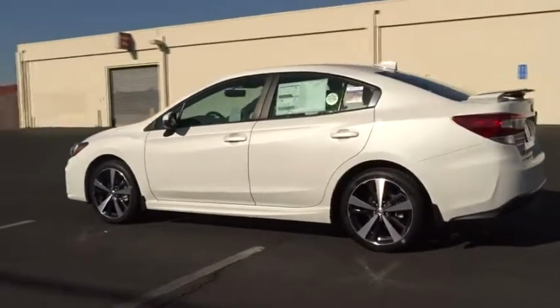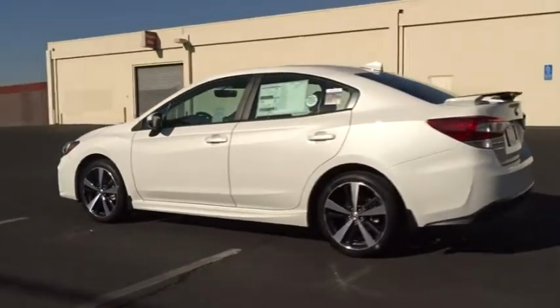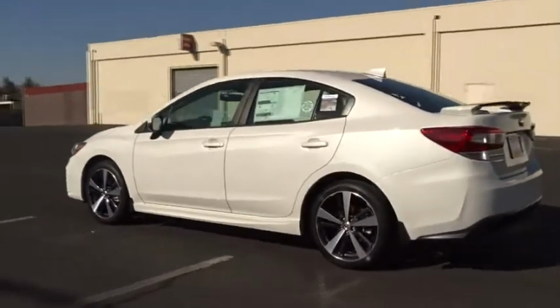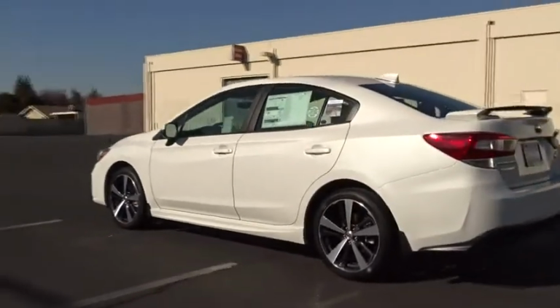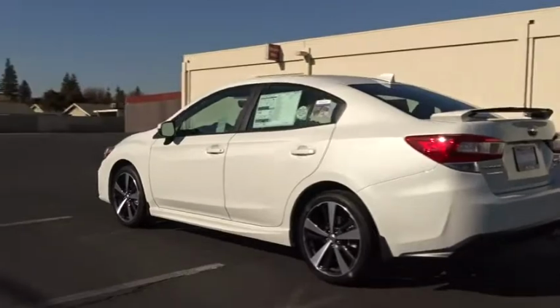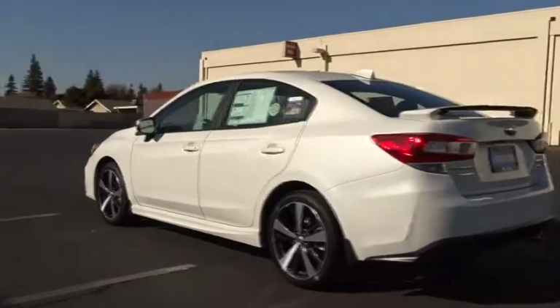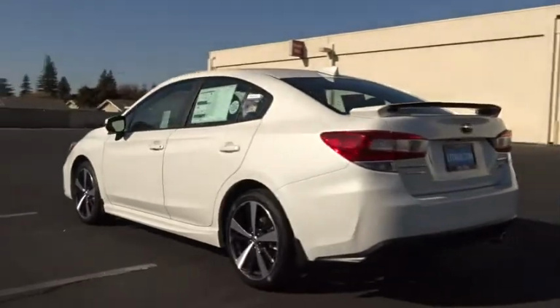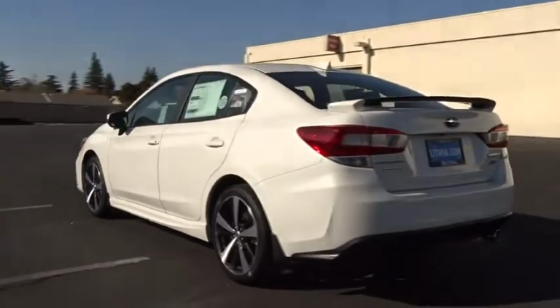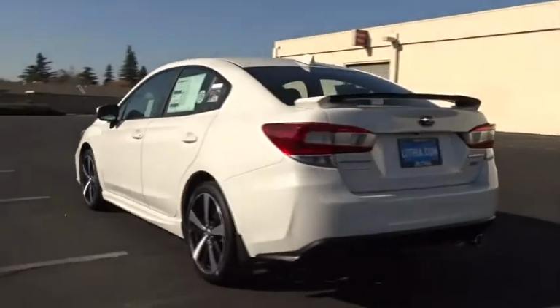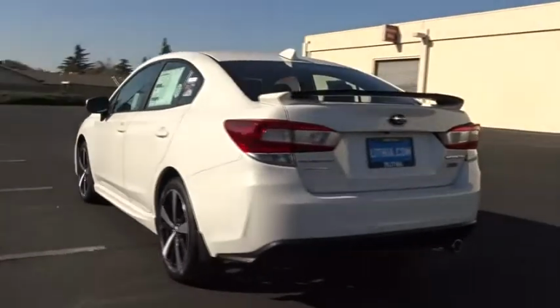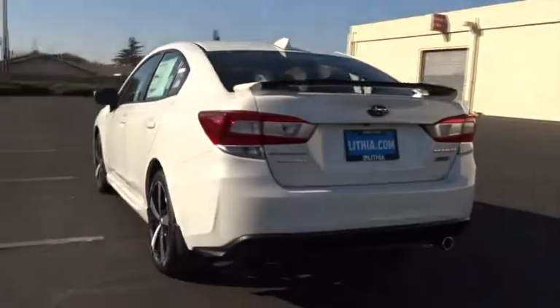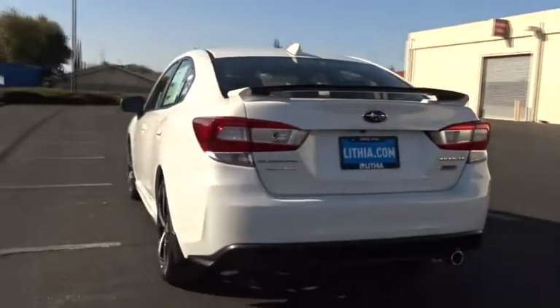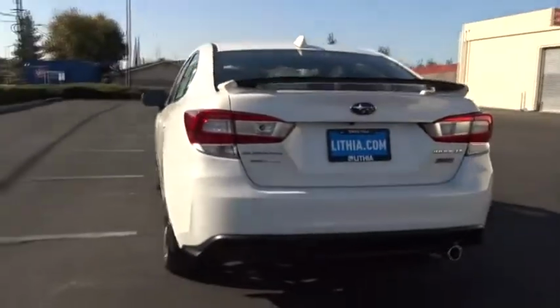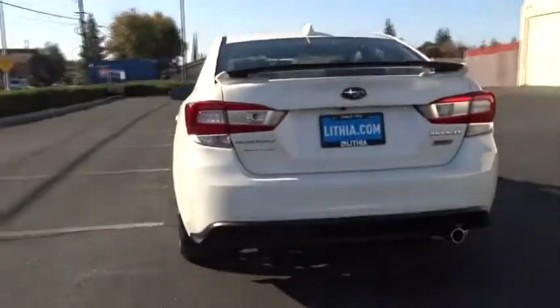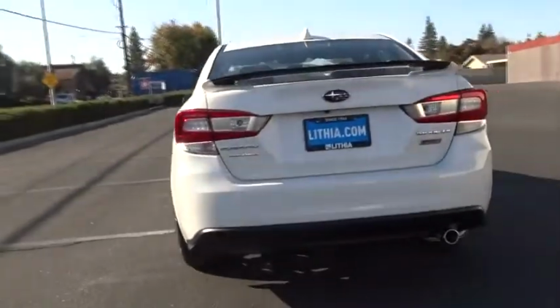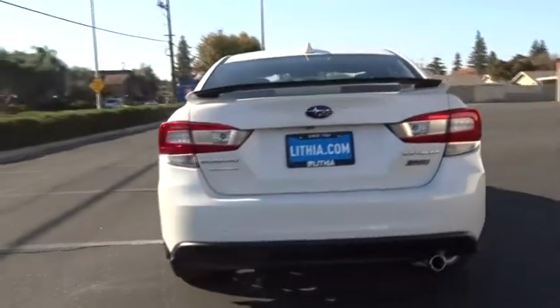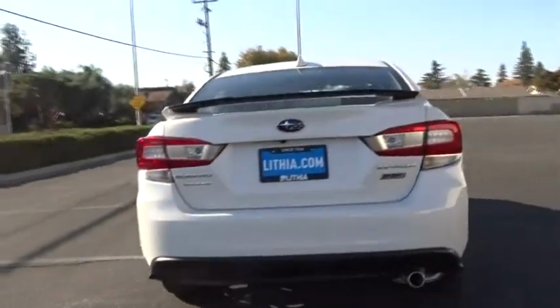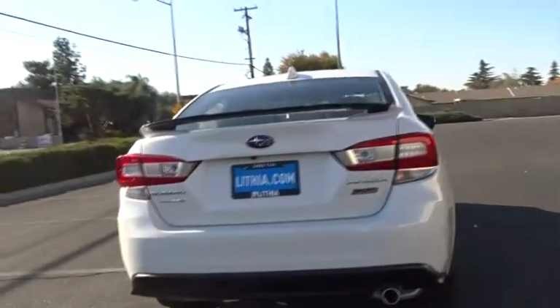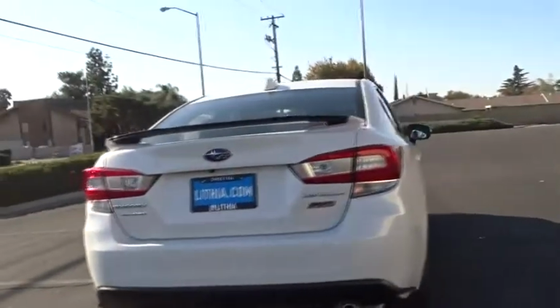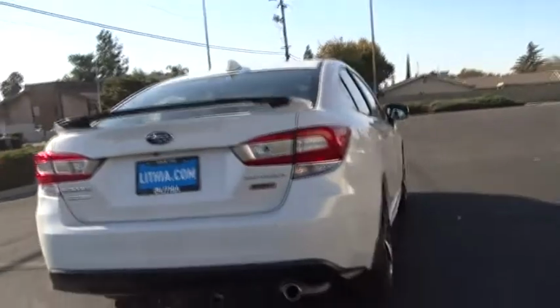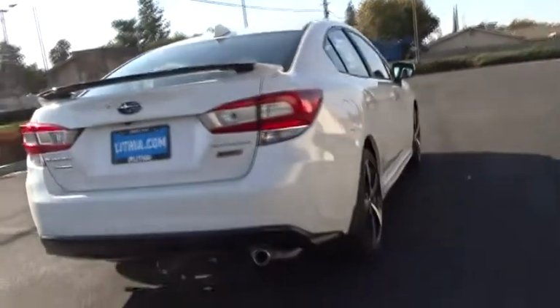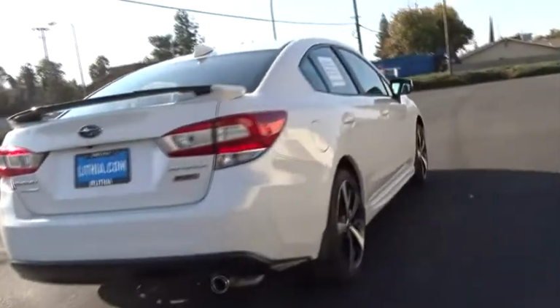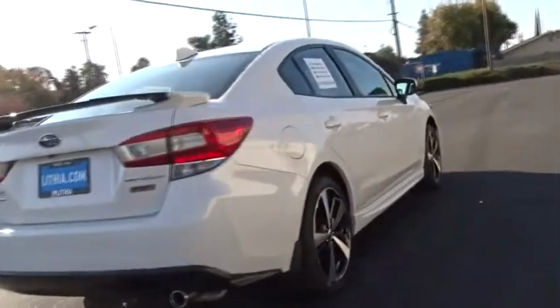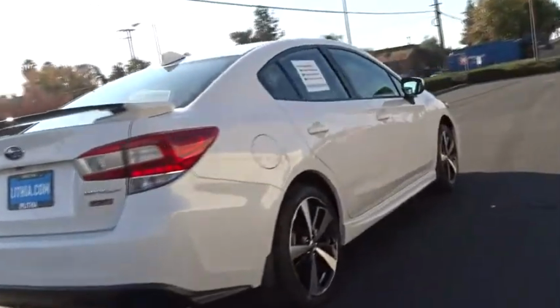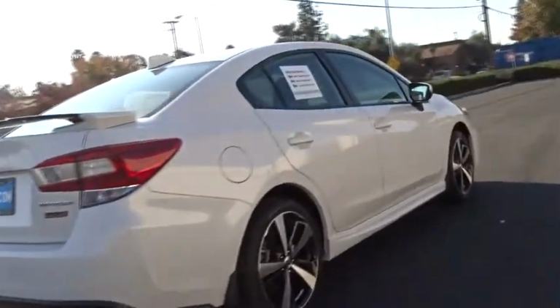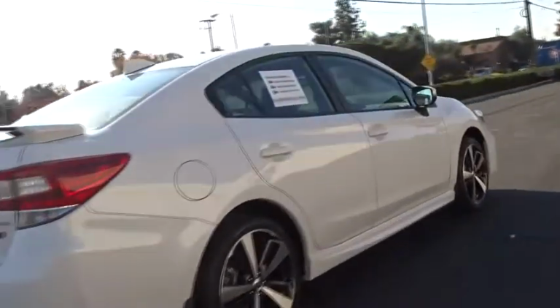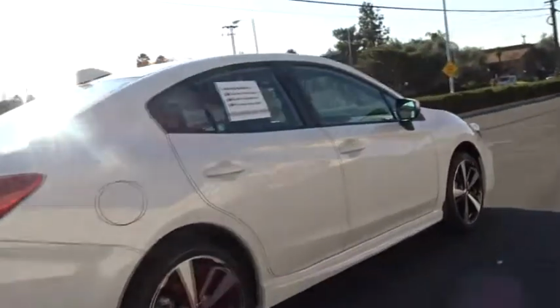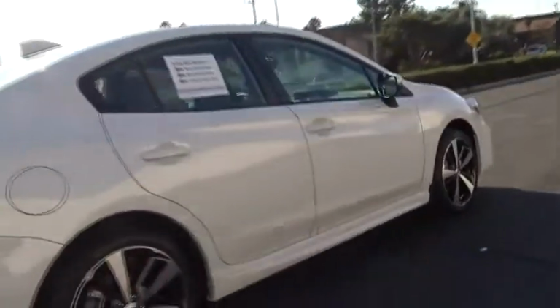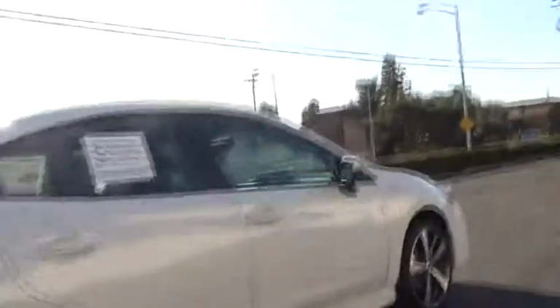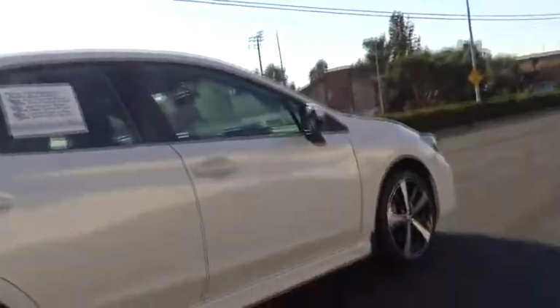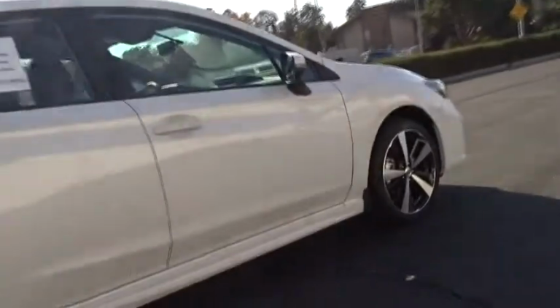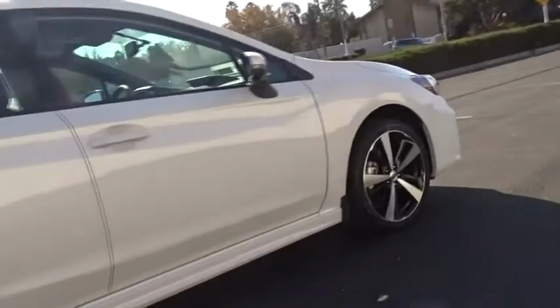Here are some of this vehicle's great options: keyless entry, backup camera, all wheel drive, leather wrapped steering wheel, power steering, adjustable steering wheel, aluminum wheels, and keyless start.